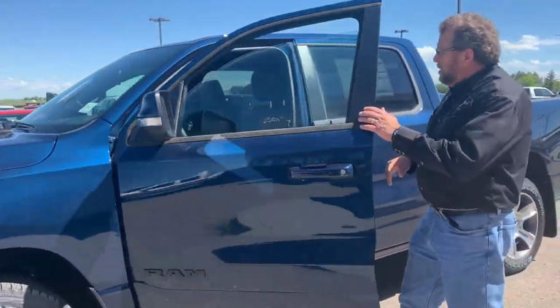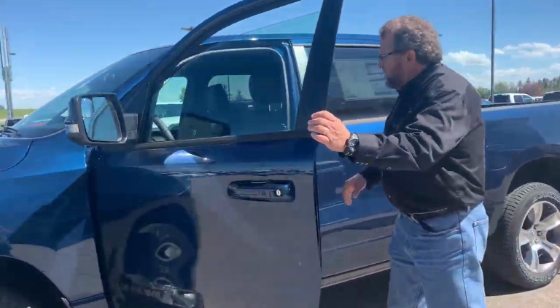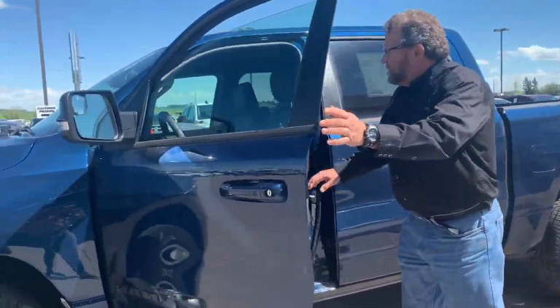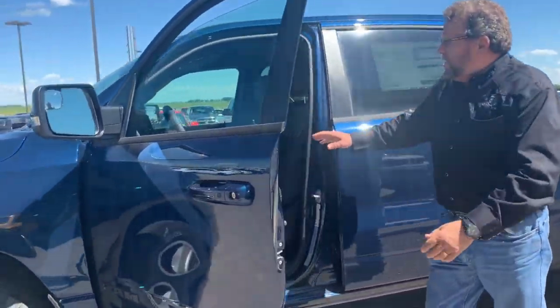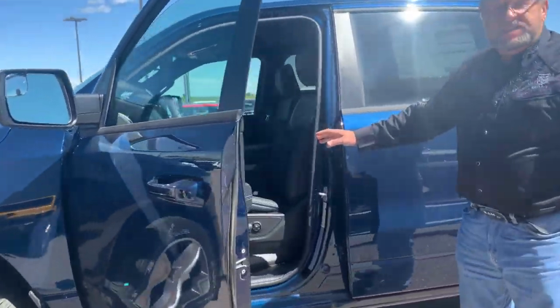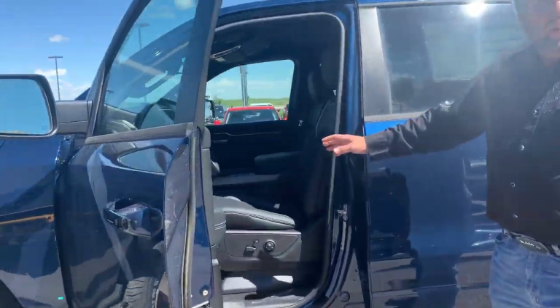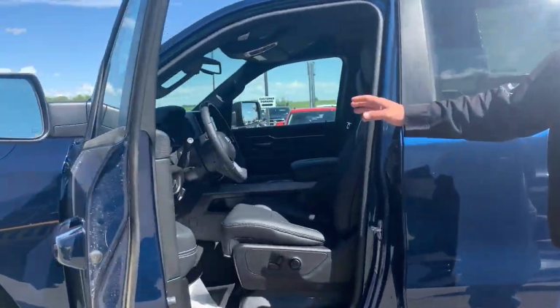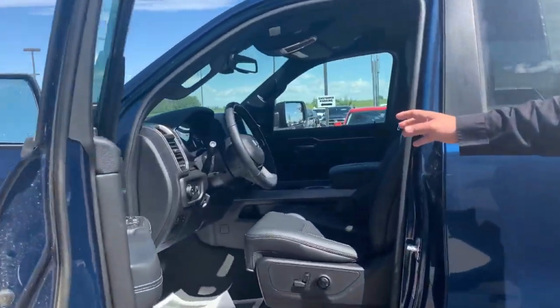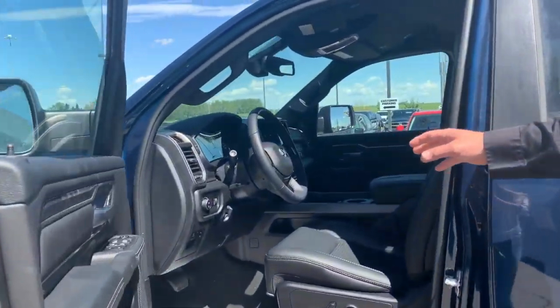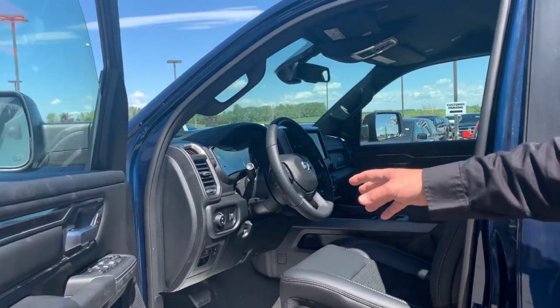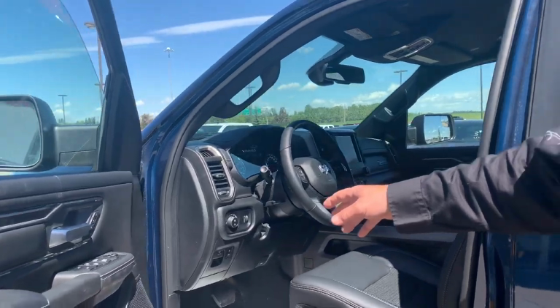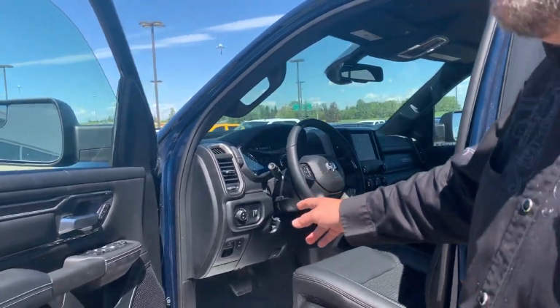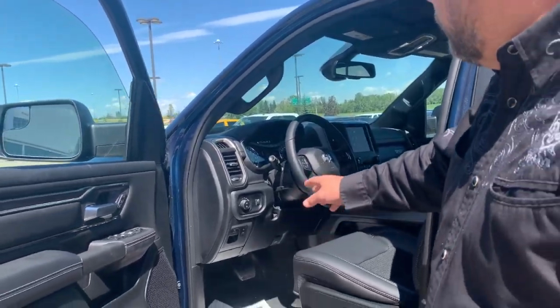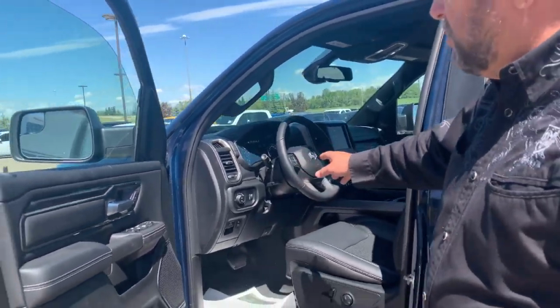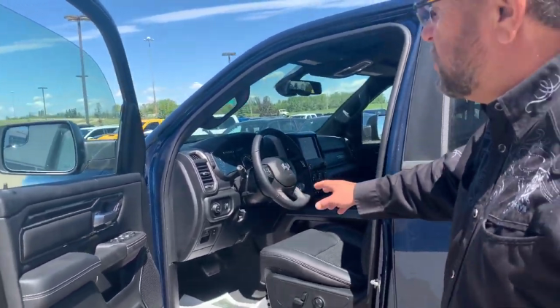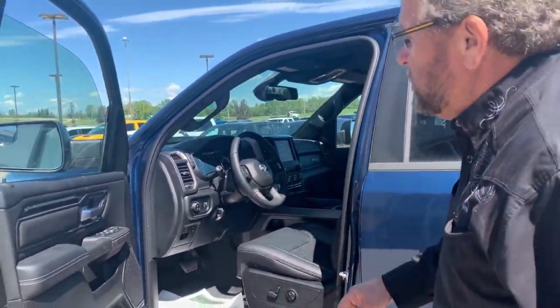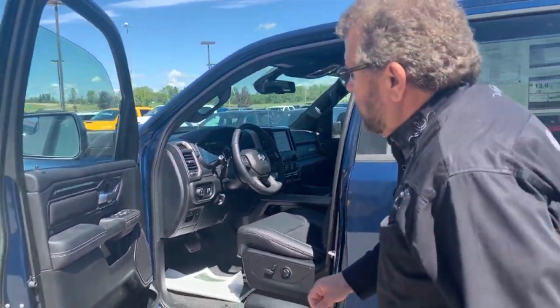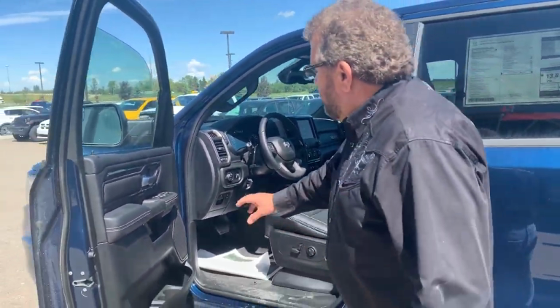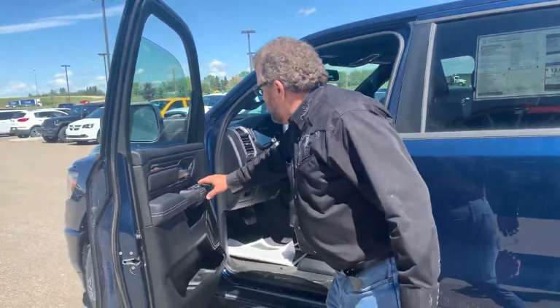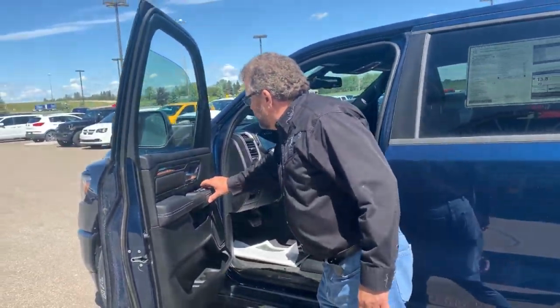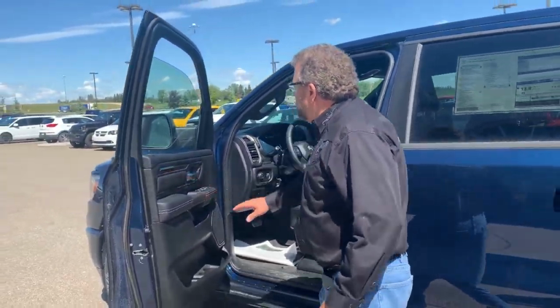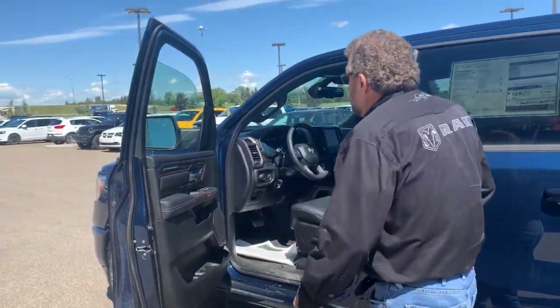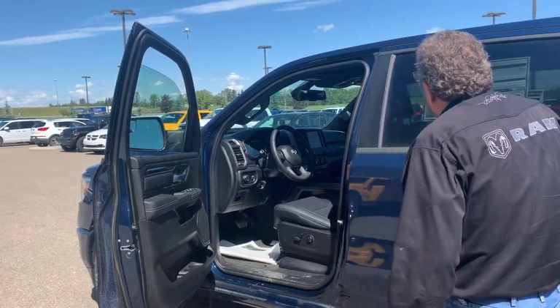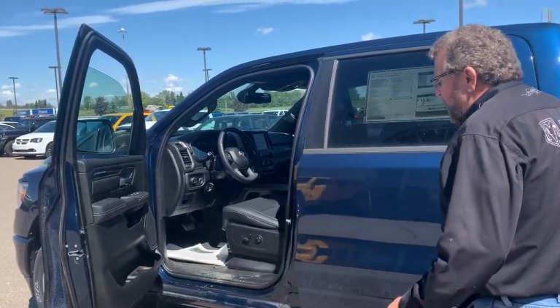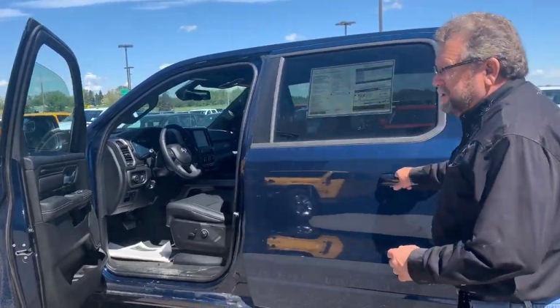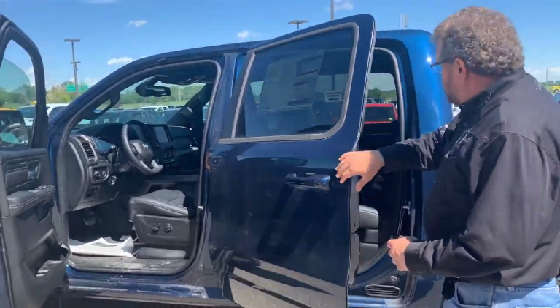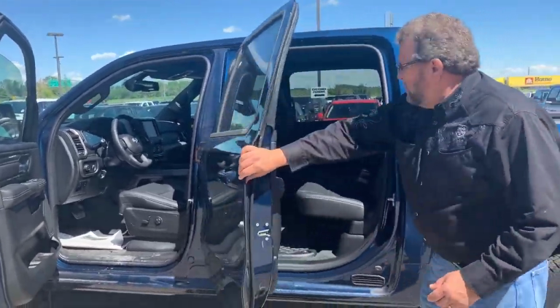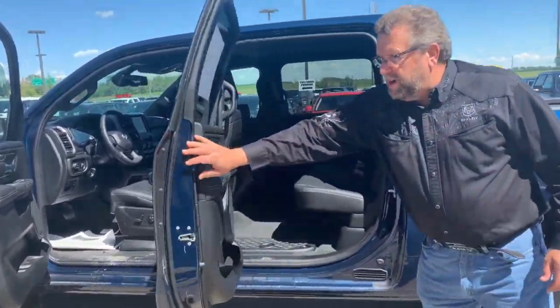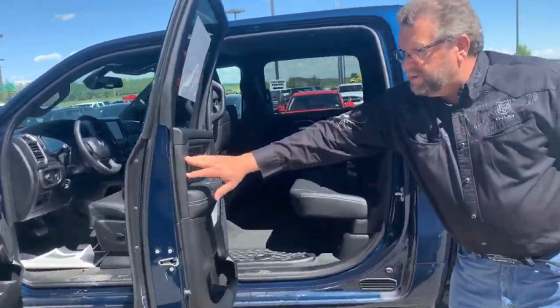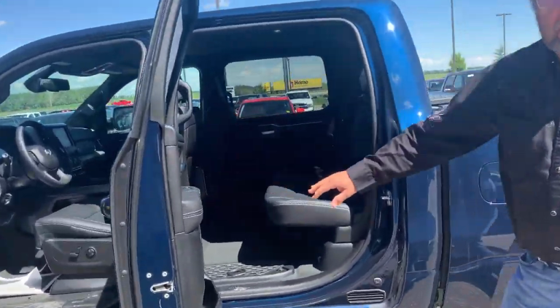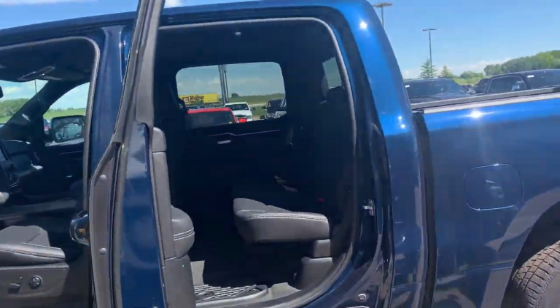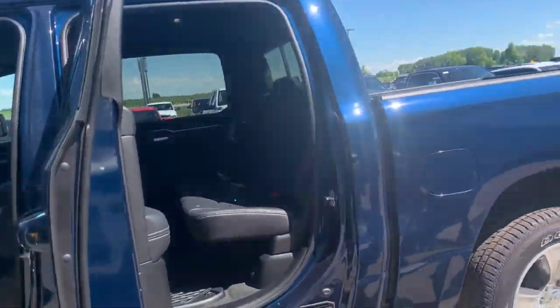You got the power seat, heated seat, heated steering wheel, automatic headlights, power pedal, tilt telescopic steering, power folding mirrors, crew cab — so lots of room back there, tons of kids you can put back there.